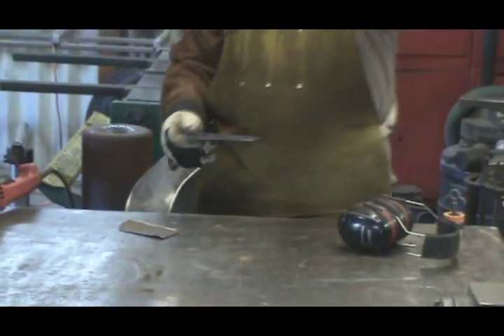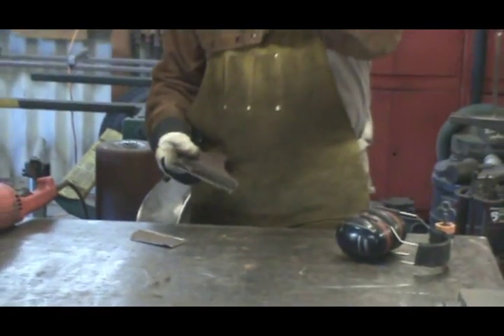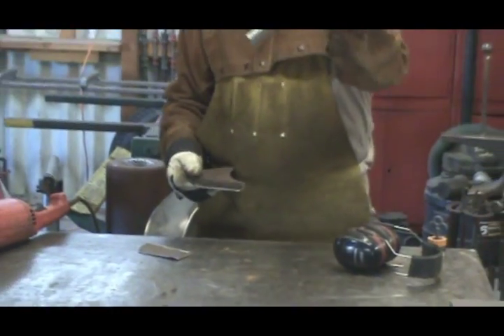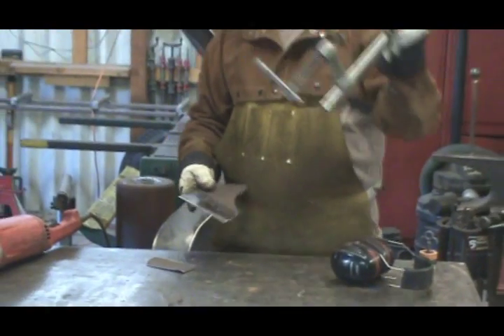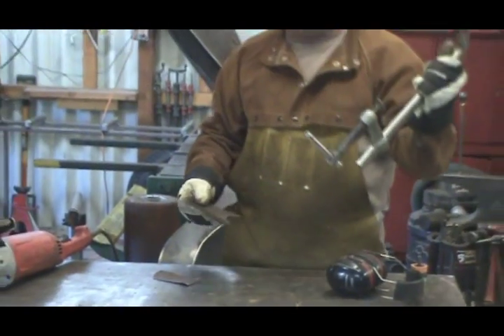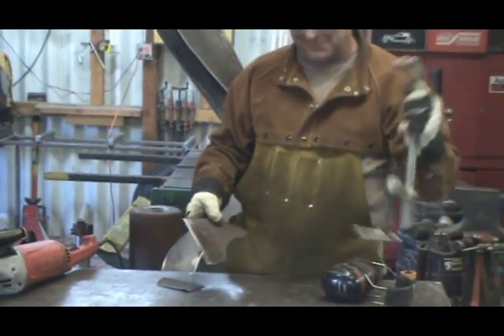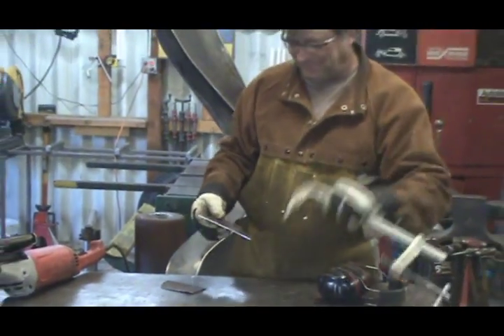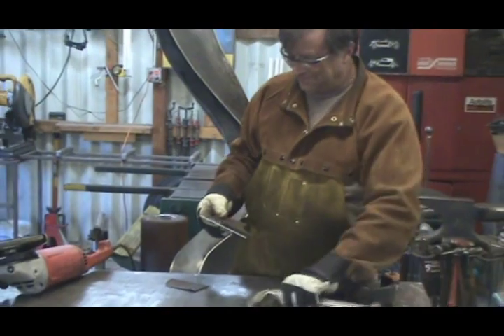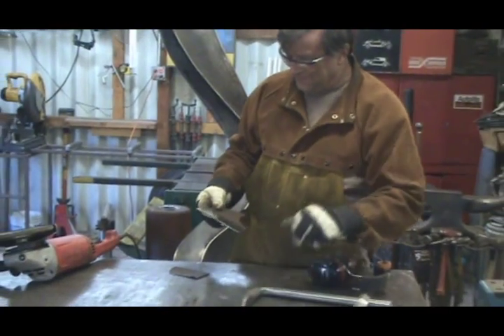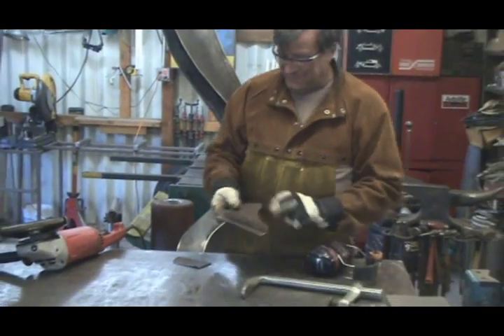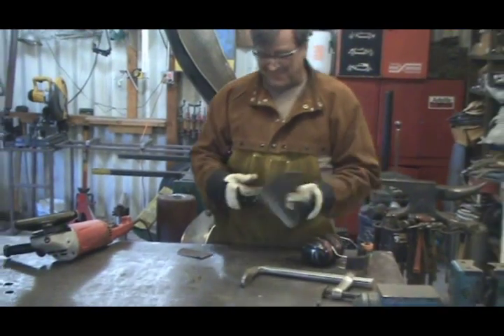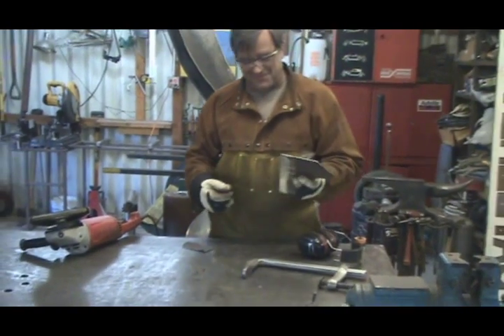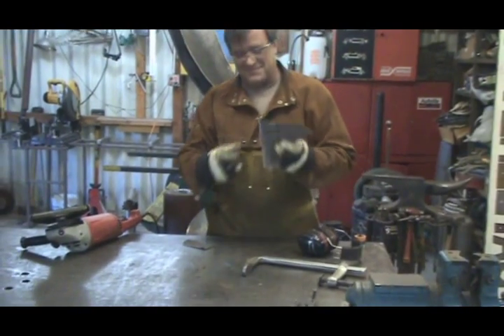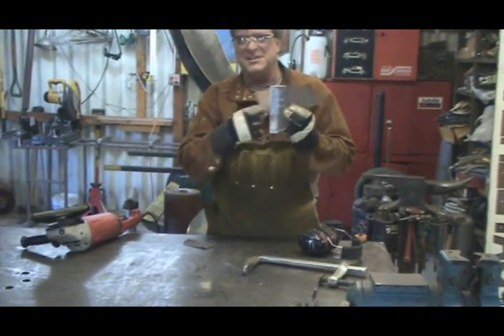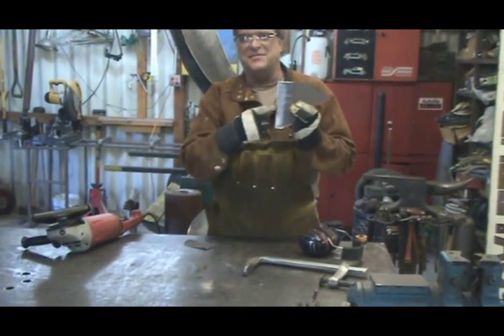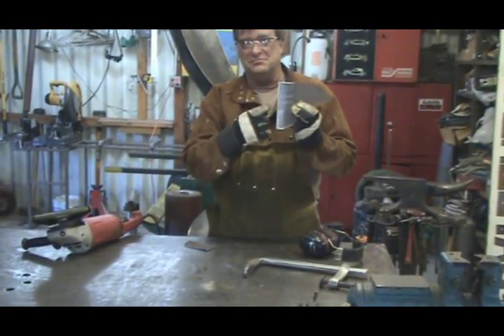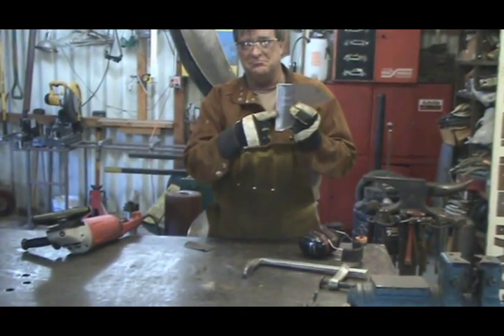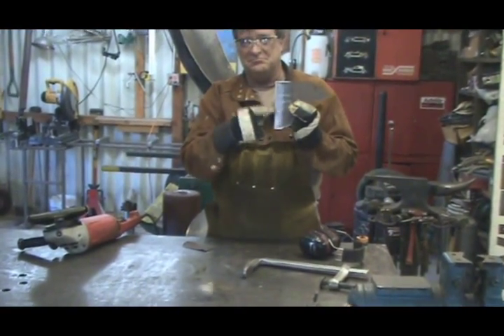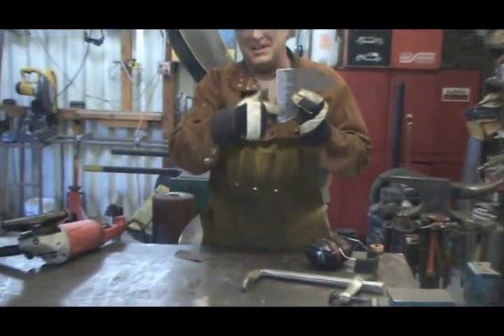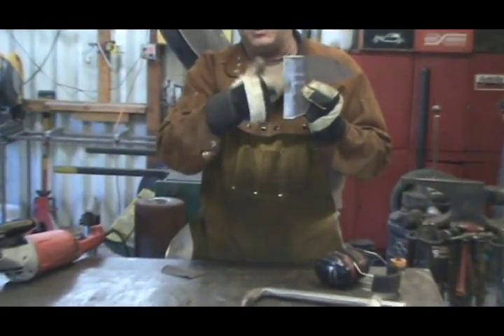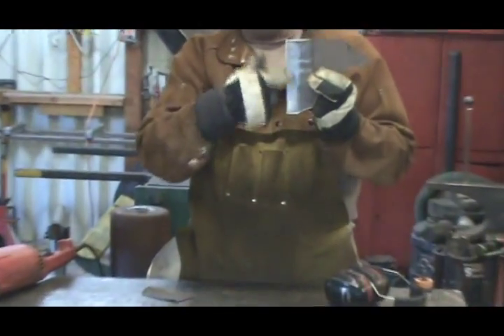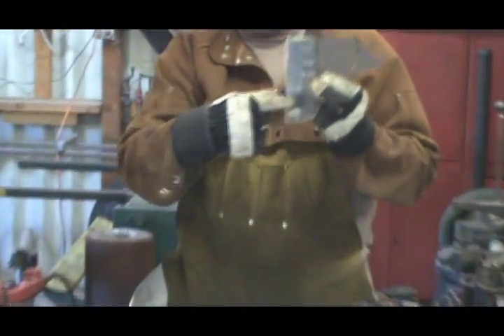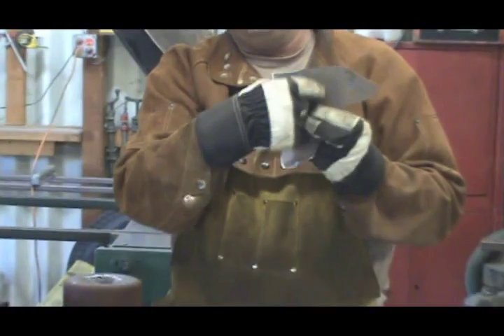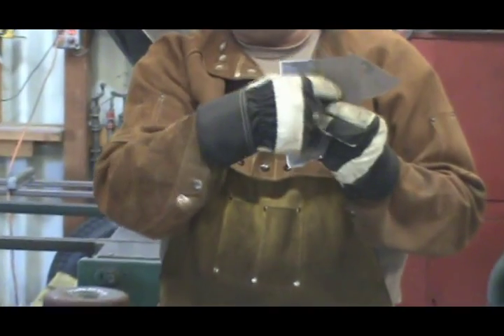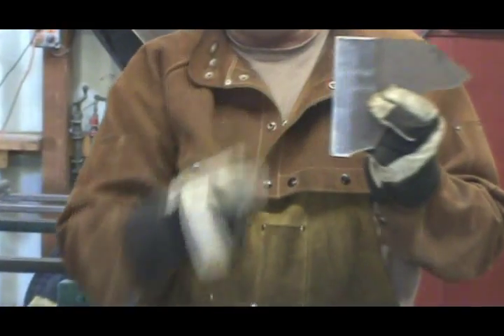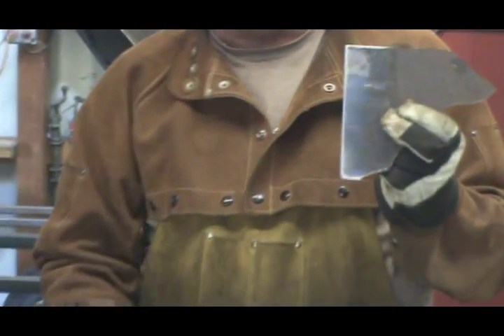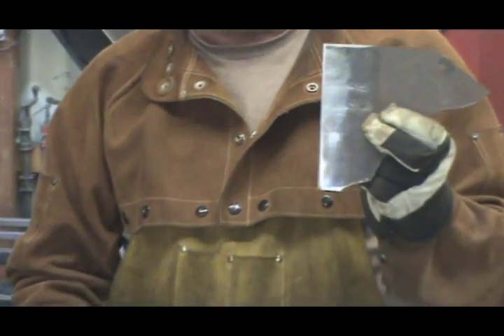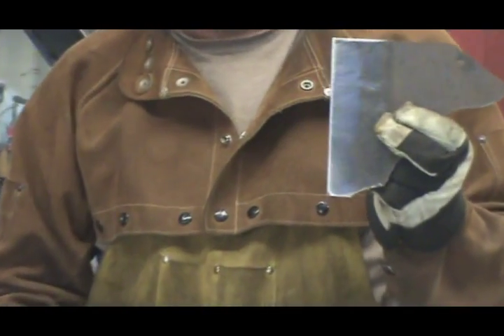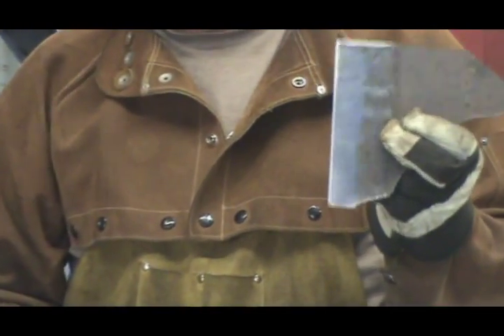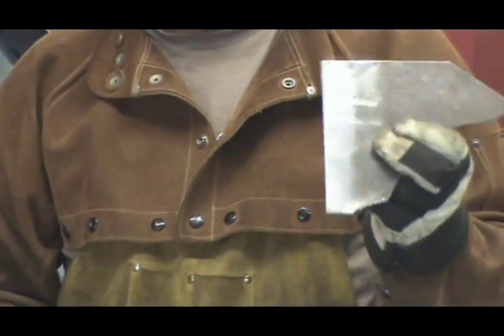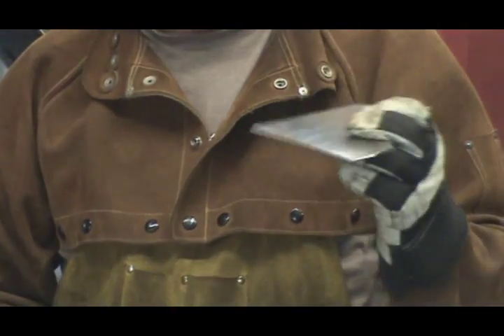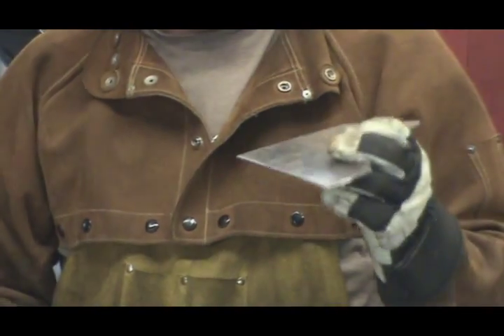Bessie welding clamps — you've got to load them. See the difference? Nice and bright and shiny versus red and rusty, and not worth working with.